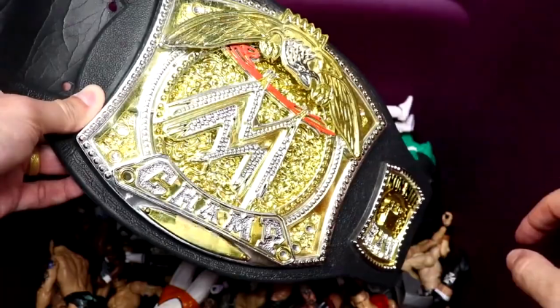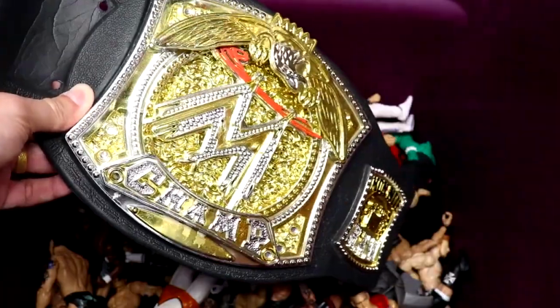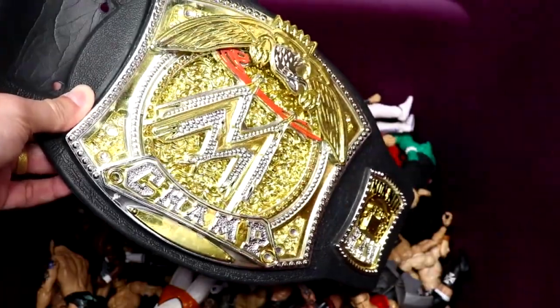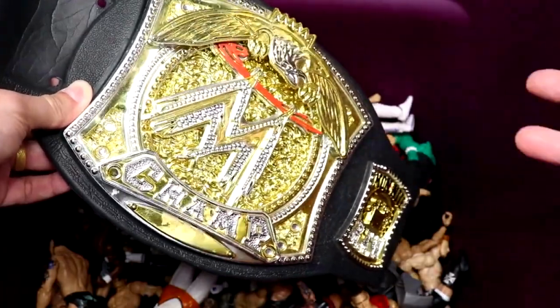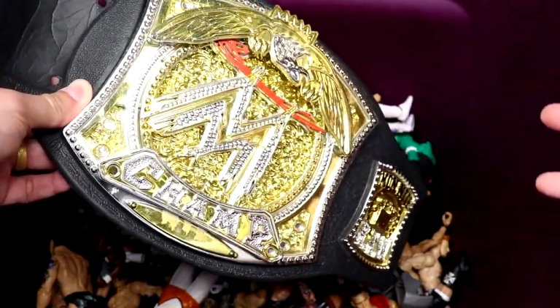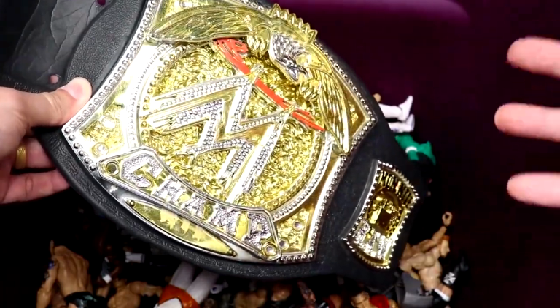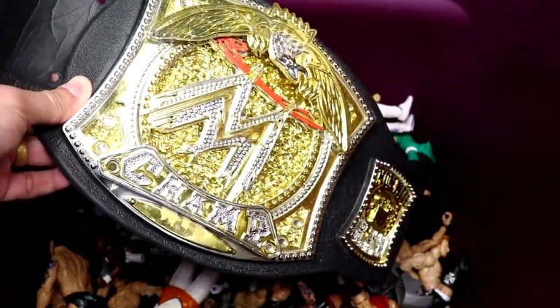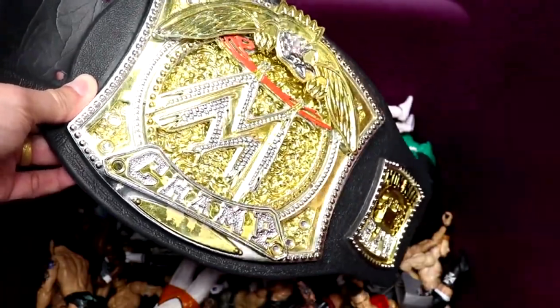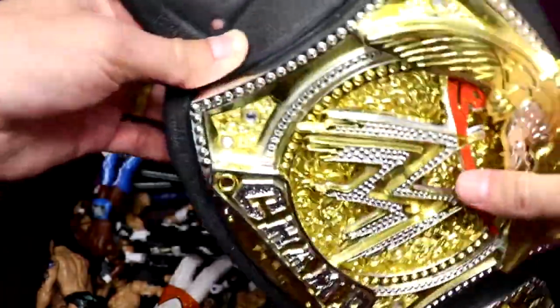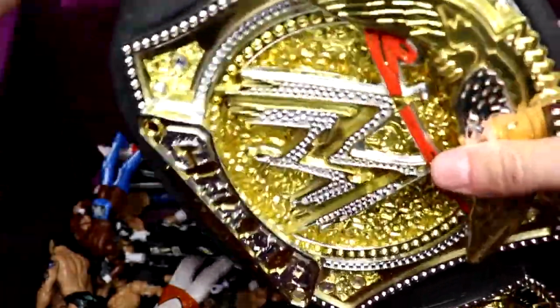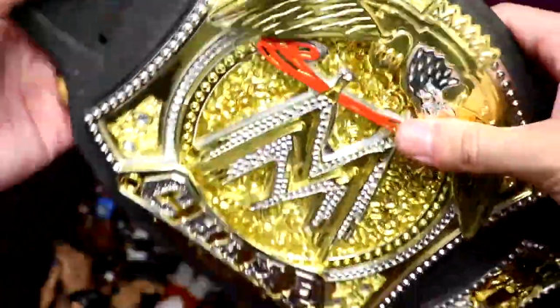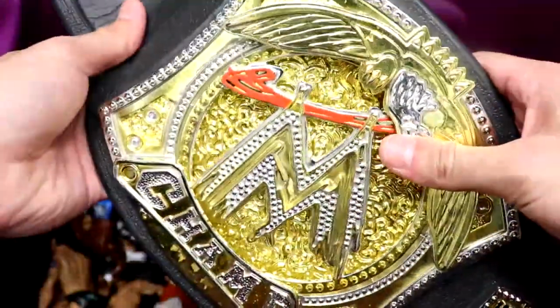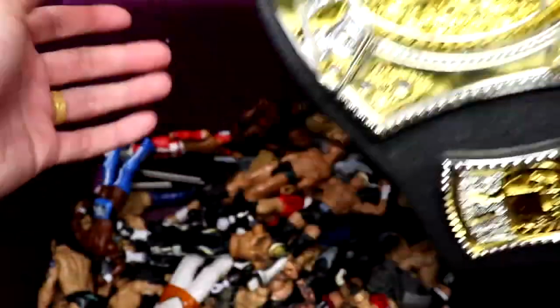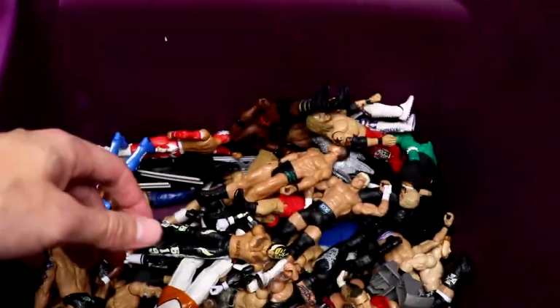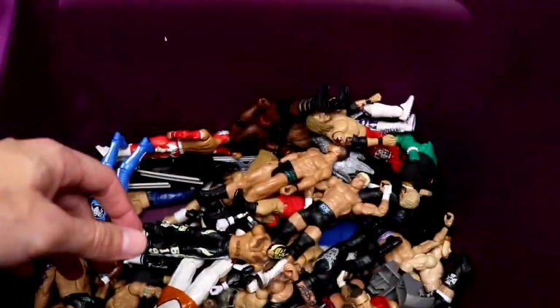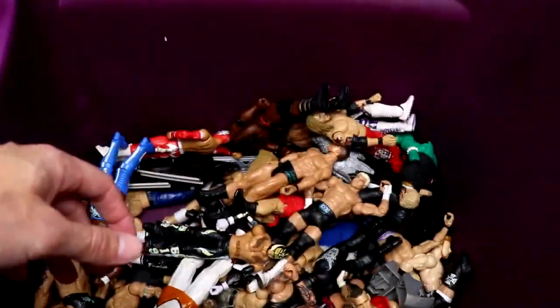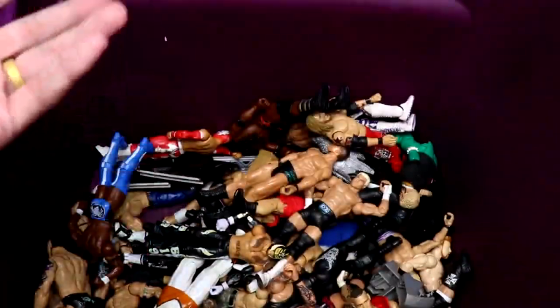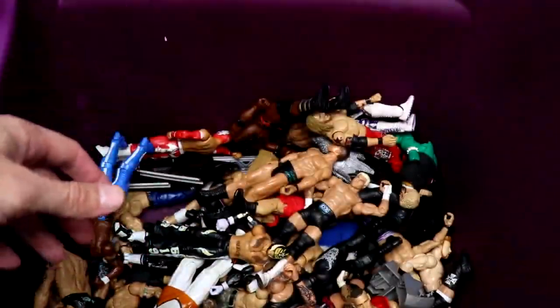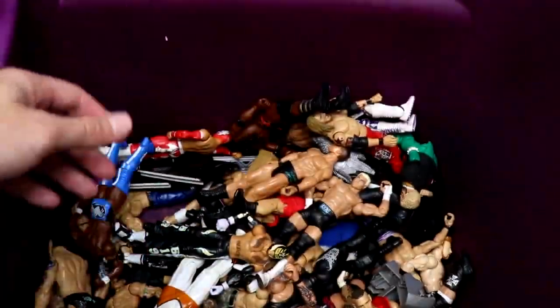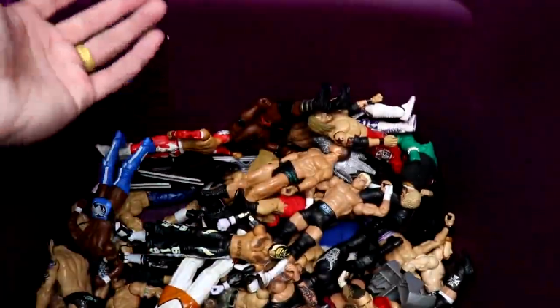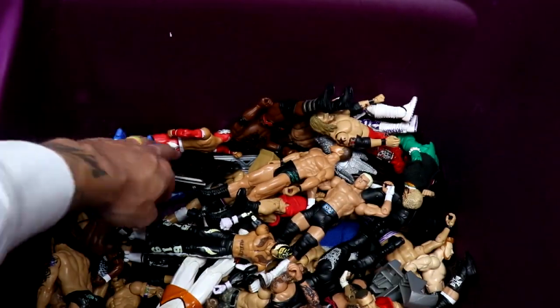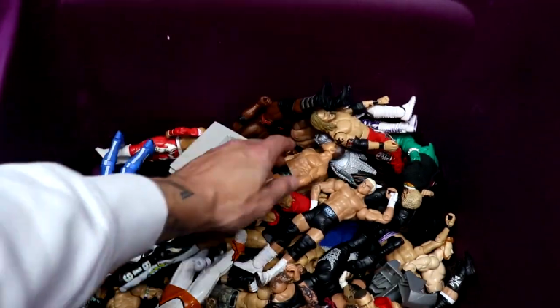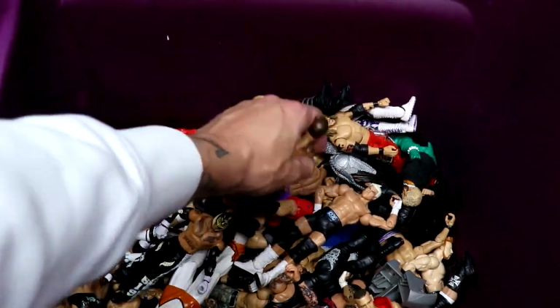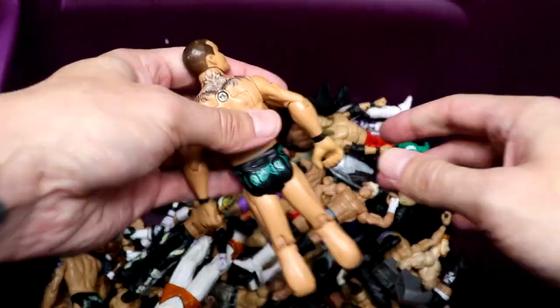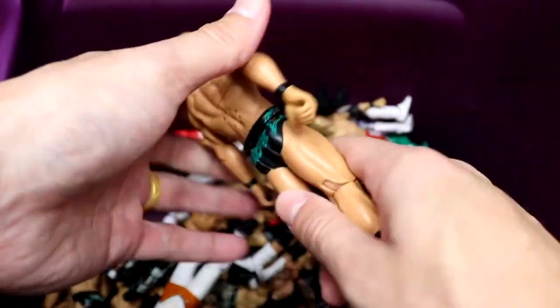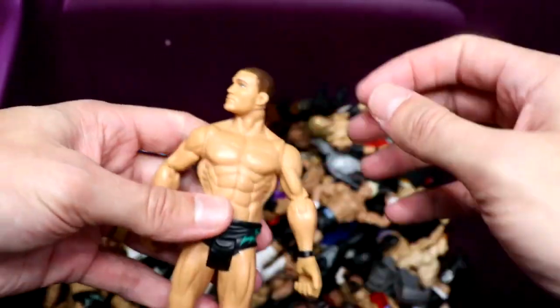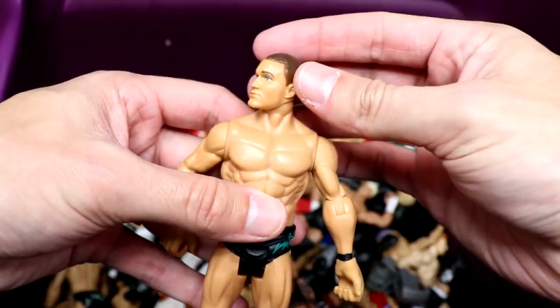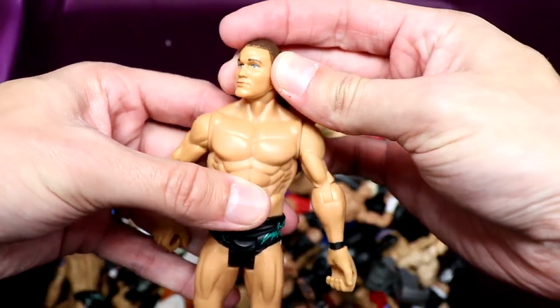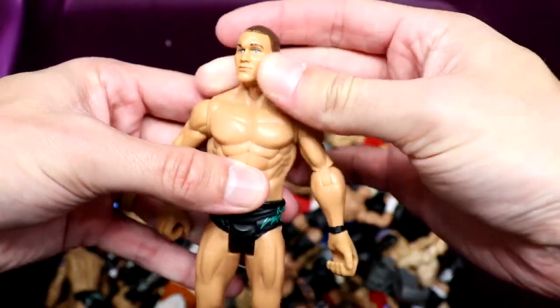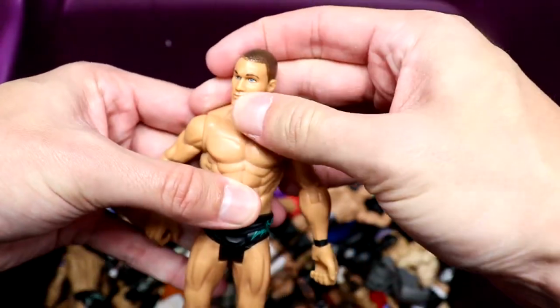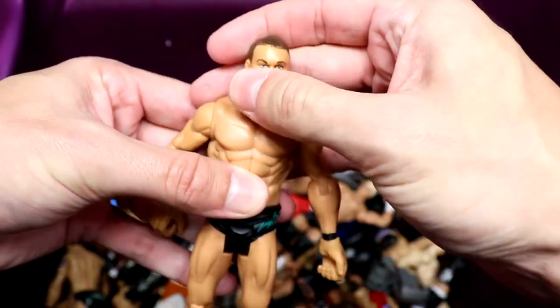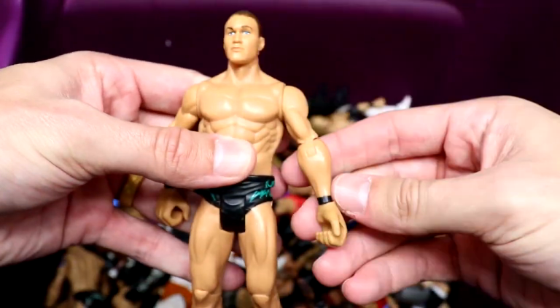I remember defending that championship on my trampoline, jumping off my house like Rob Van Dam and Jeff Hardy, wrestling my pillows. I actually had this stuffed frog that I beat the hell out of and won many a championship against. But let's get into these figures!